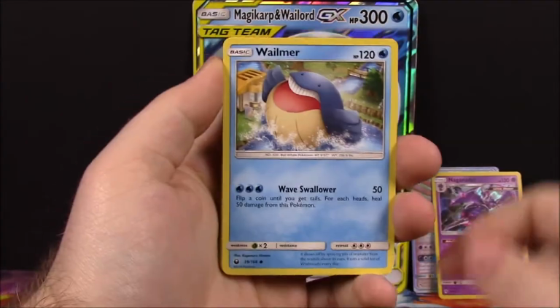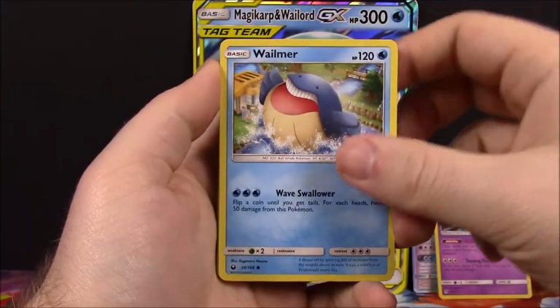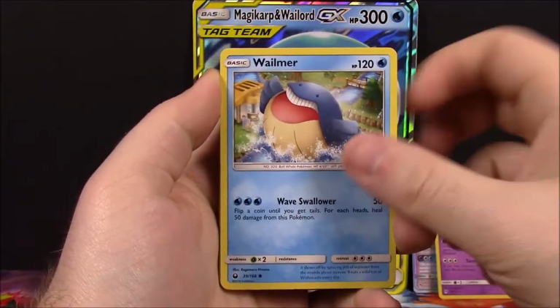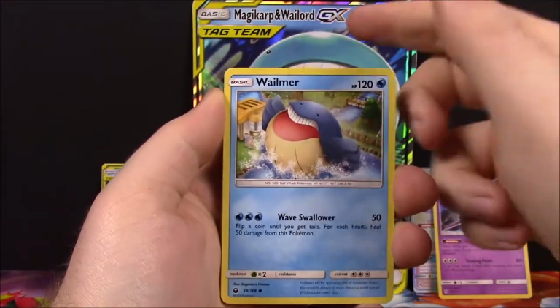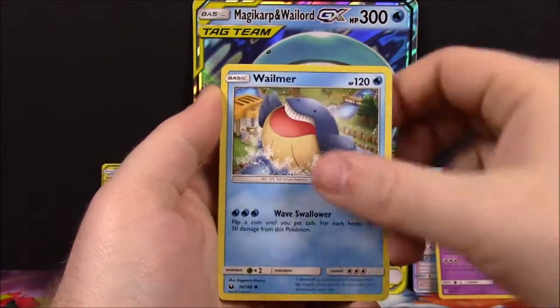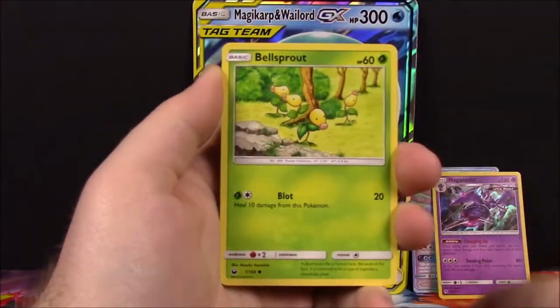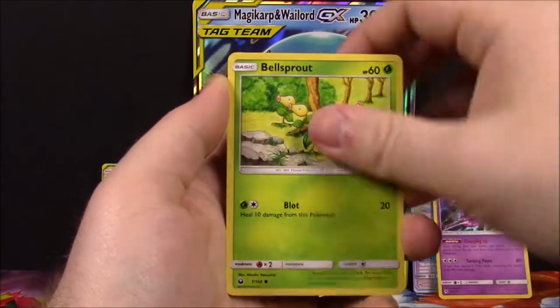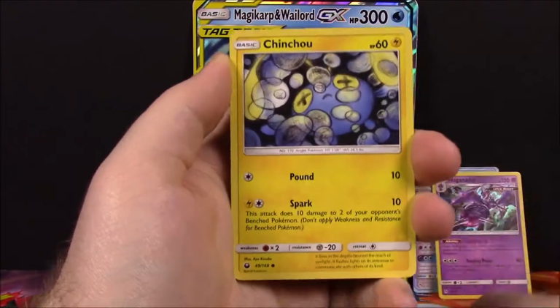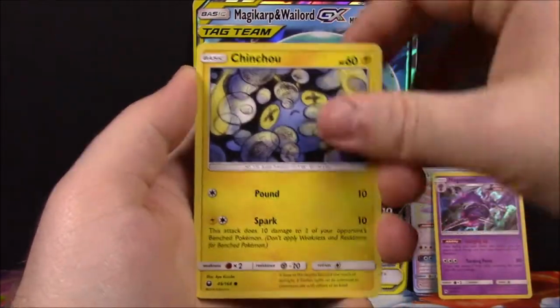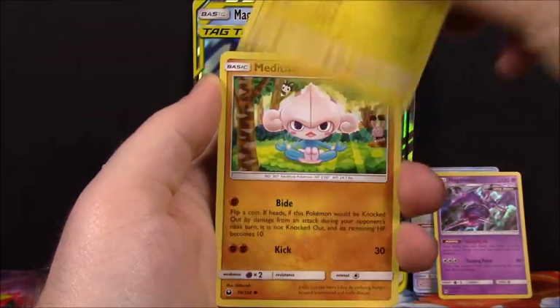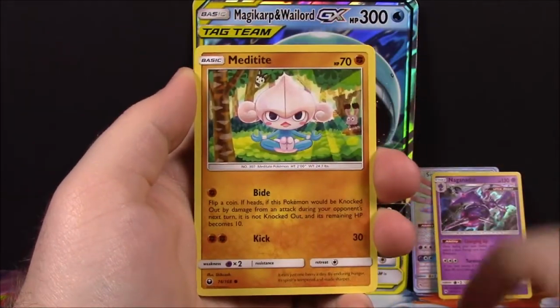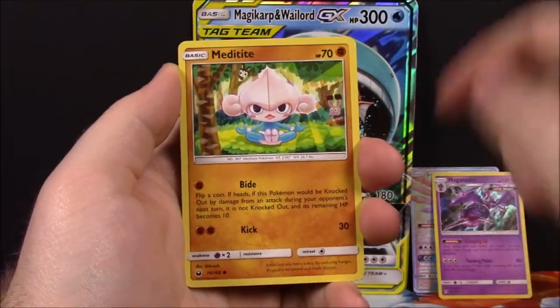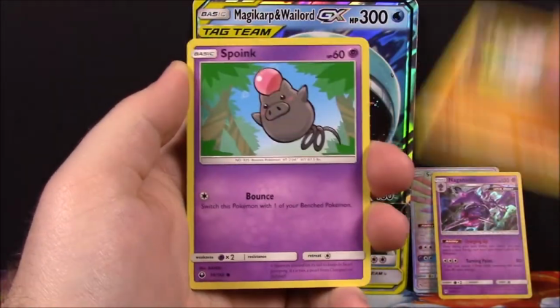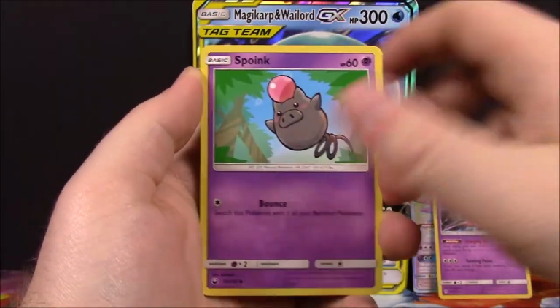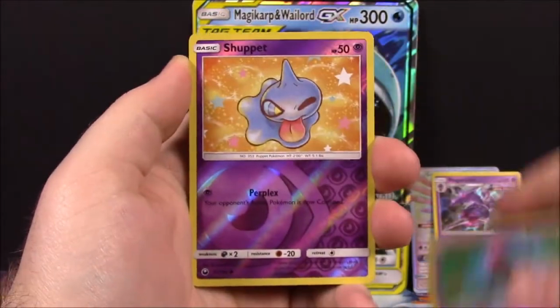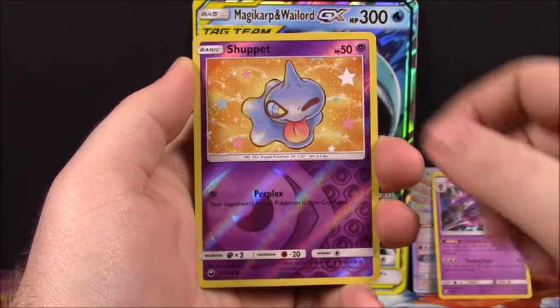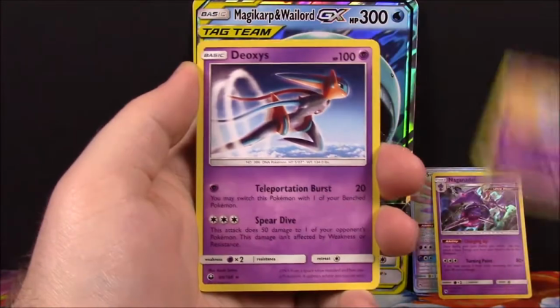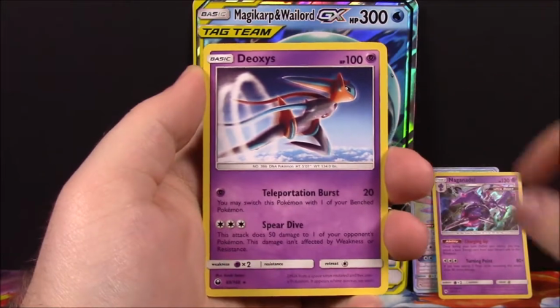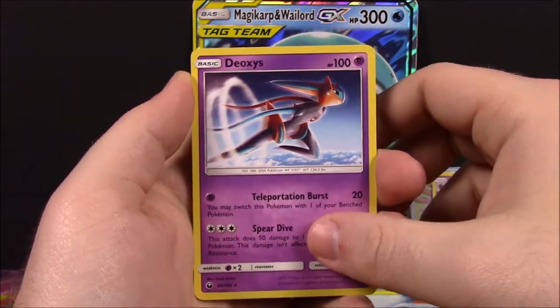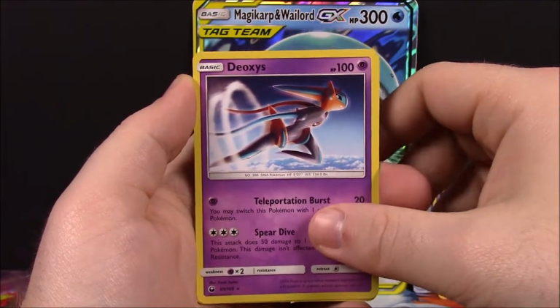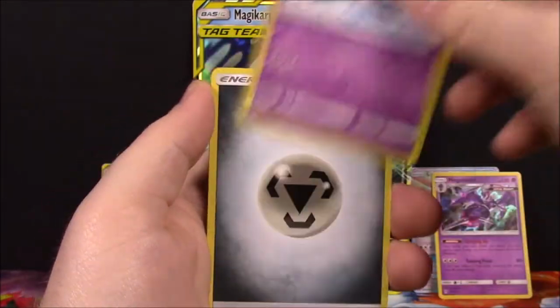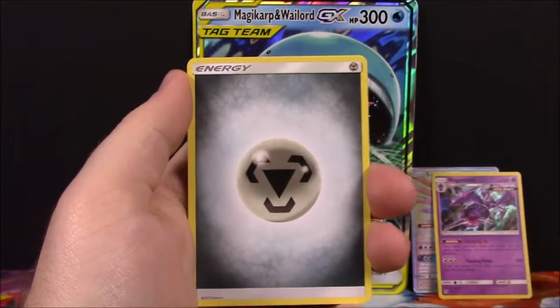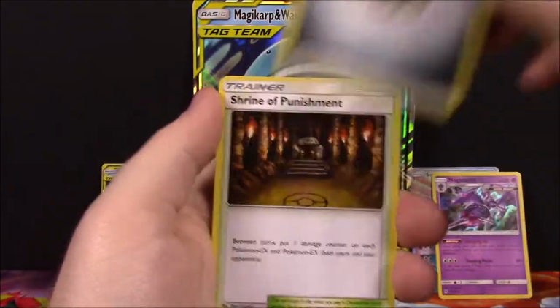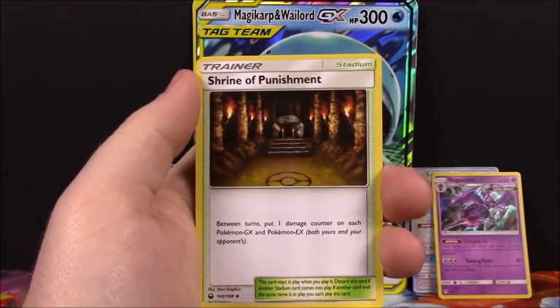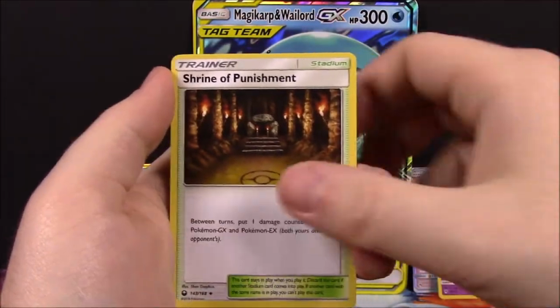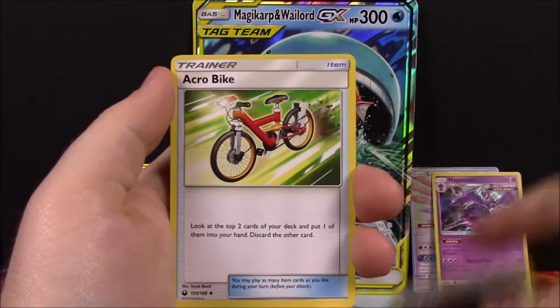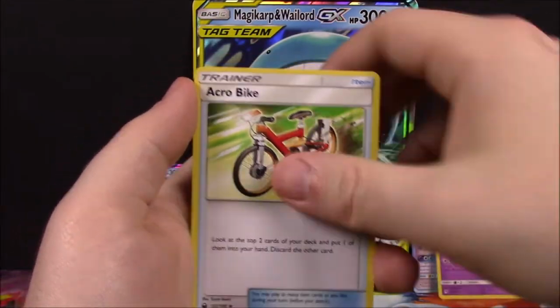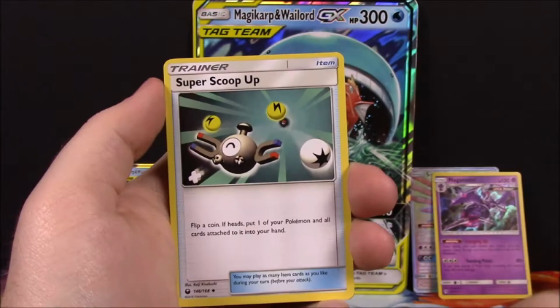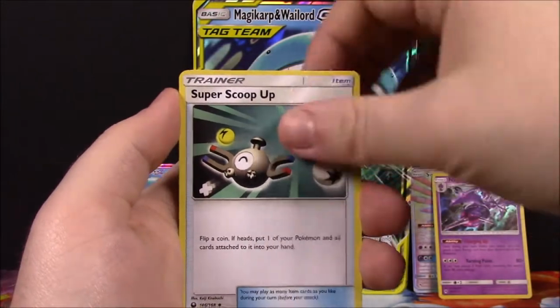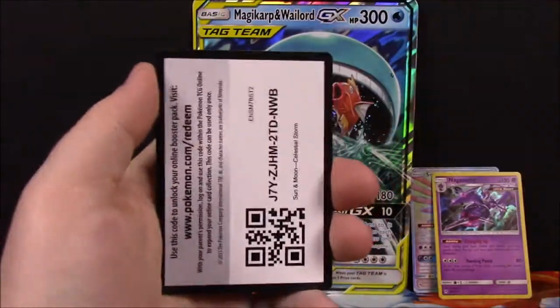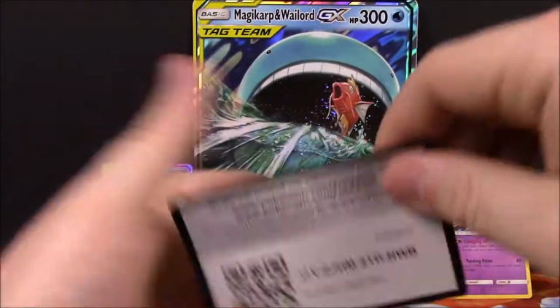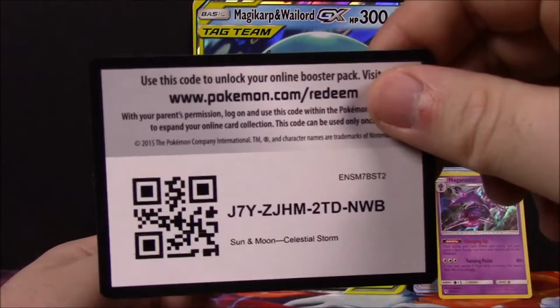Next is a Celestial Storm with a Wailmer, which goes with Wailord of course. A Bellsprout, Chinchou, Meditite, Spoink, Shepherd Reverse Holo, and a Deoxys there as our rare card. Steel Energy, Shrine of Punishment, Acro Bike Trainer, Super Scoop Up Trainer, and the code.